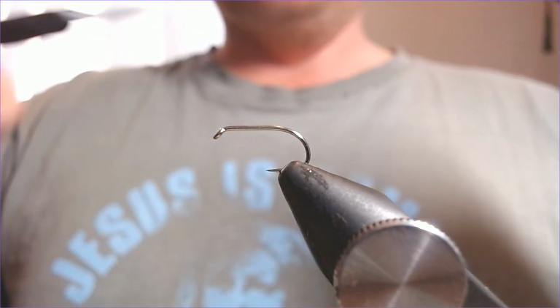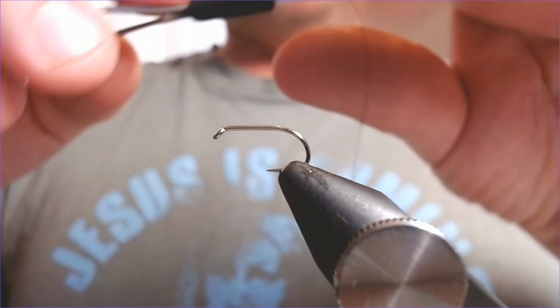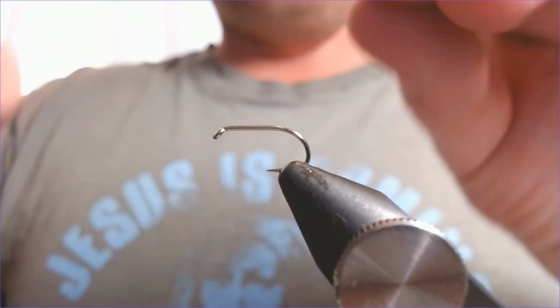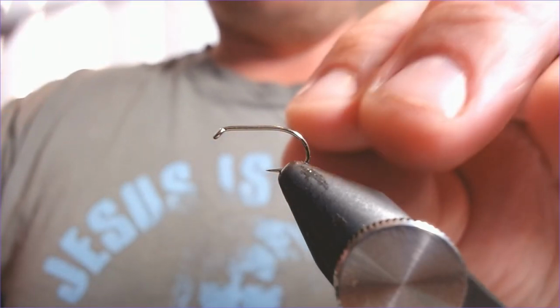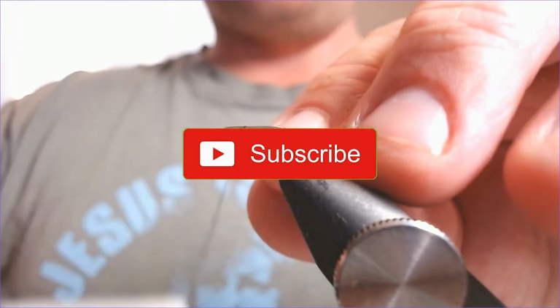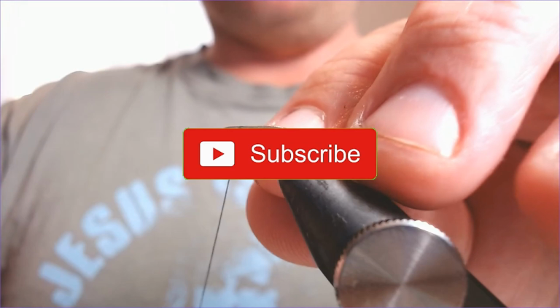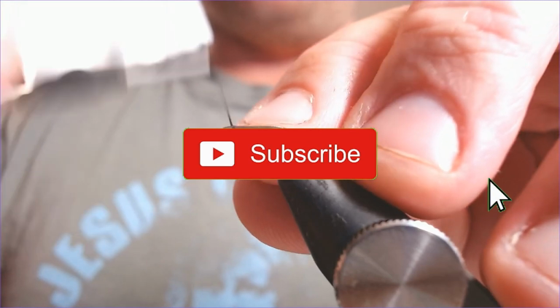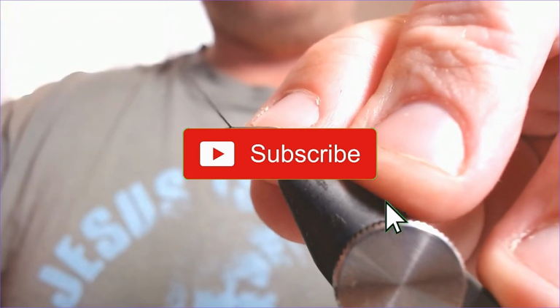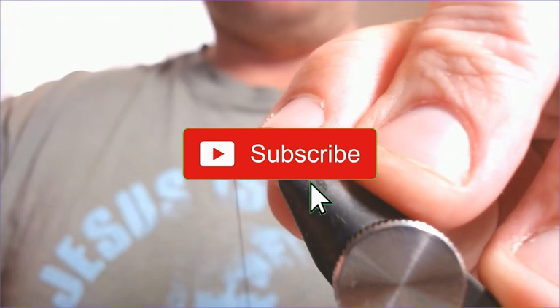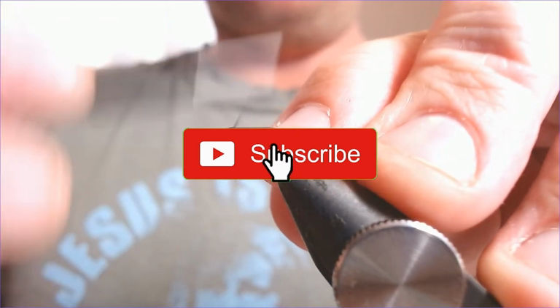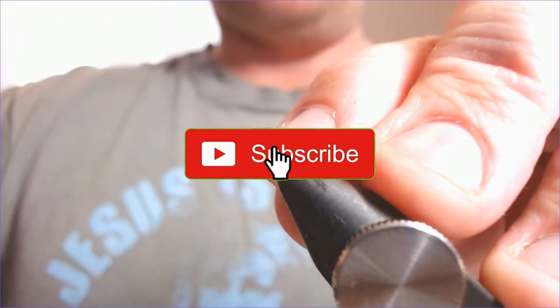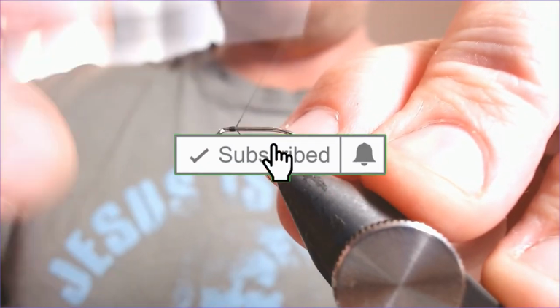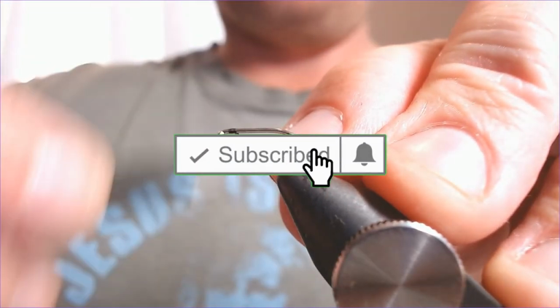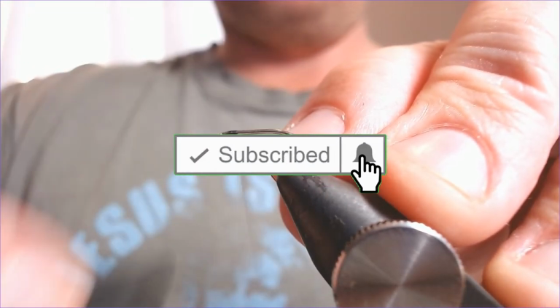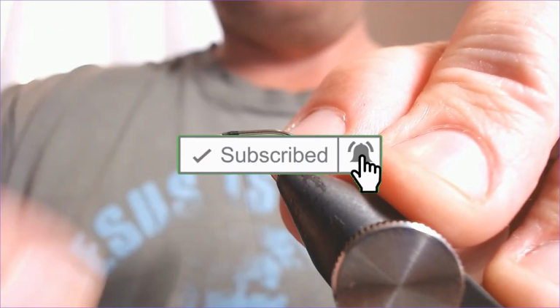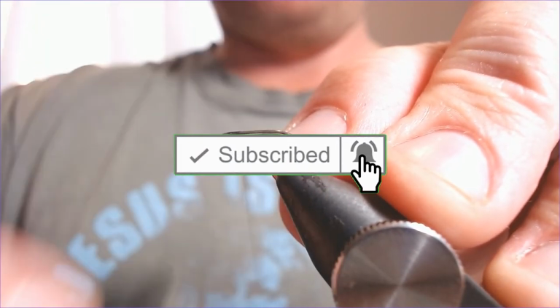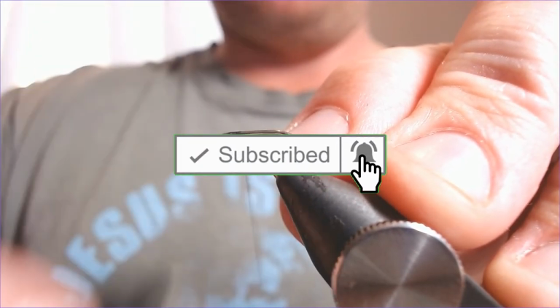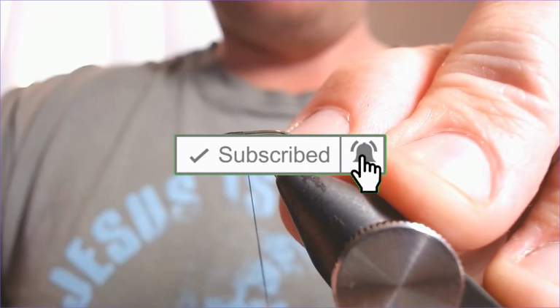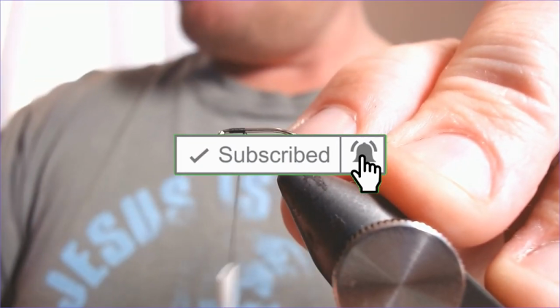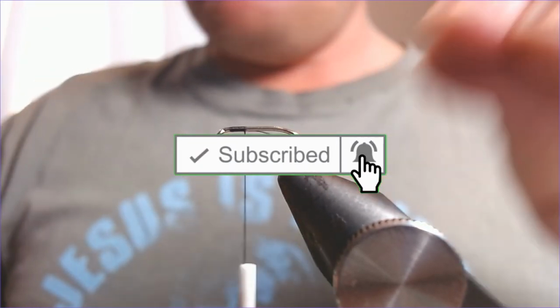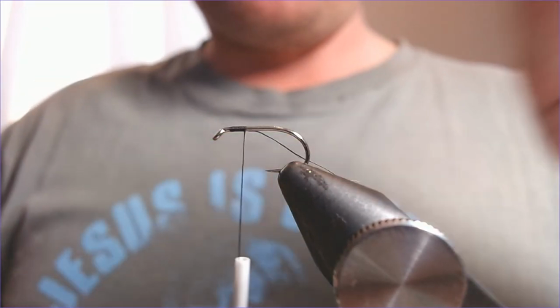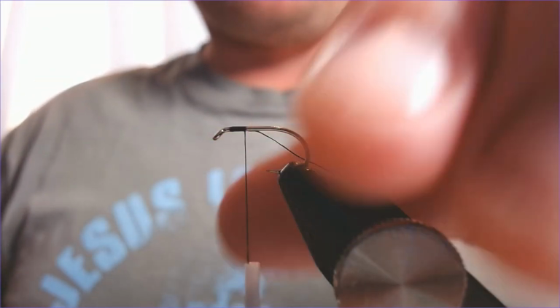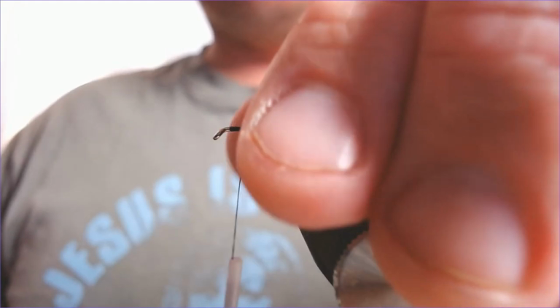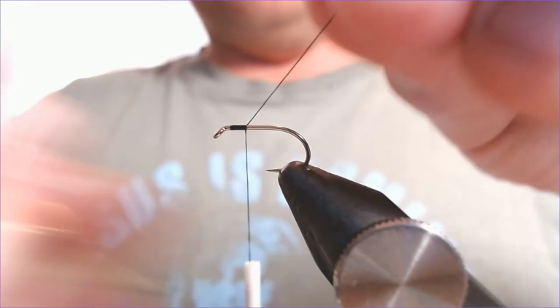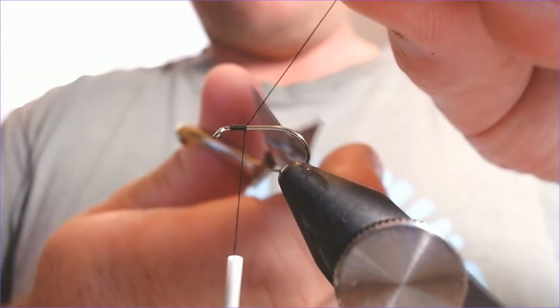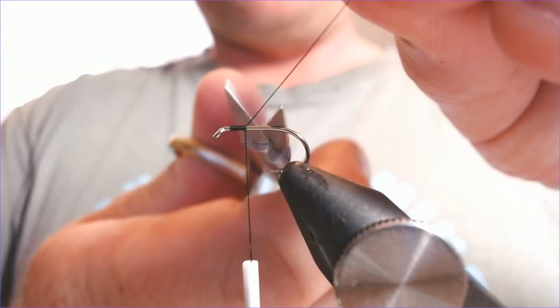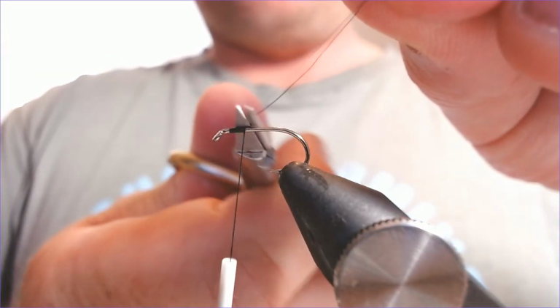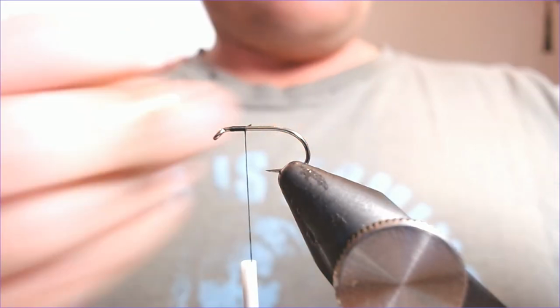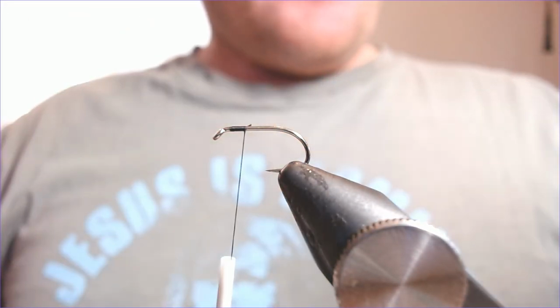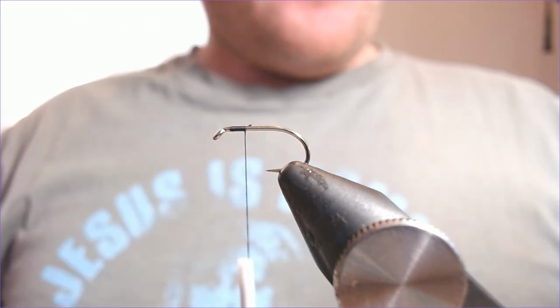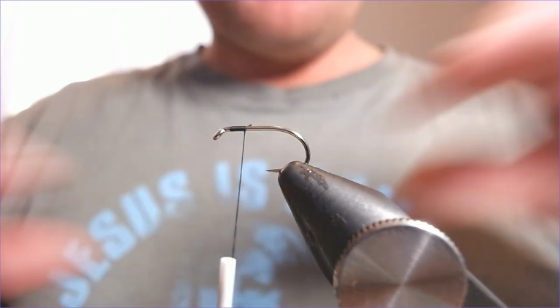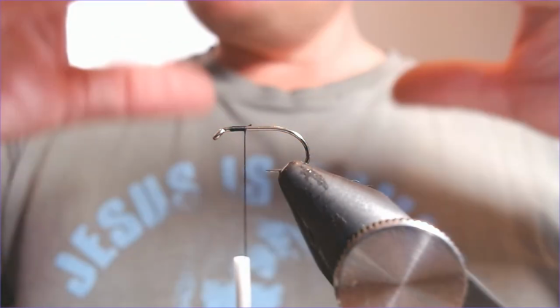If you enjoyed this folks, as always please click like, click subscribe, leave any comments down in the comments box, feel free to share. Thanks very much. Right, let's get this on.